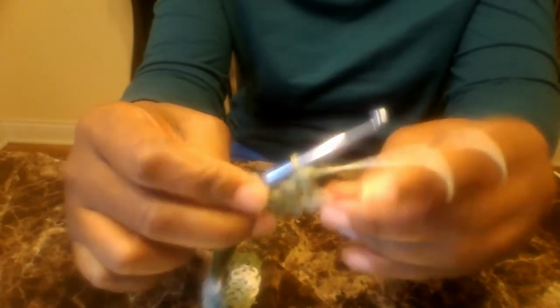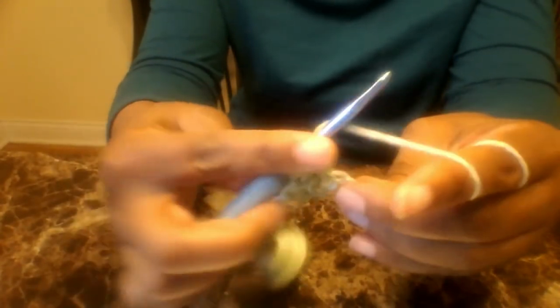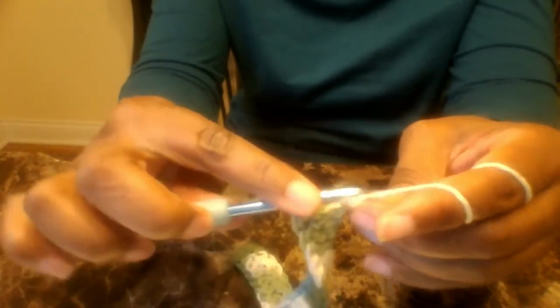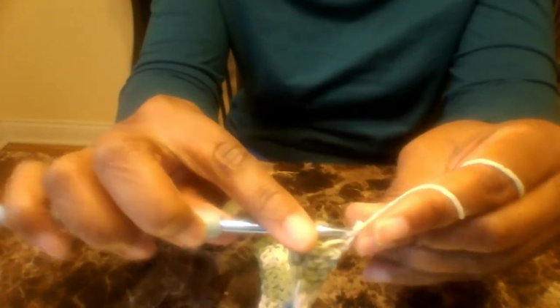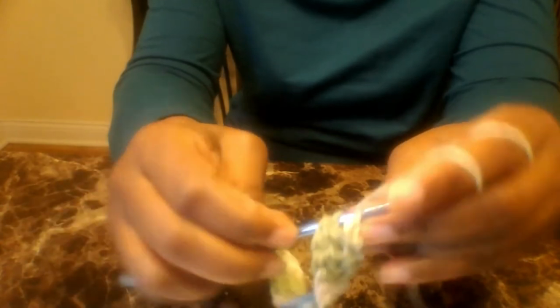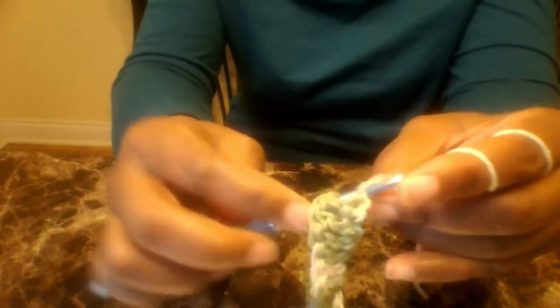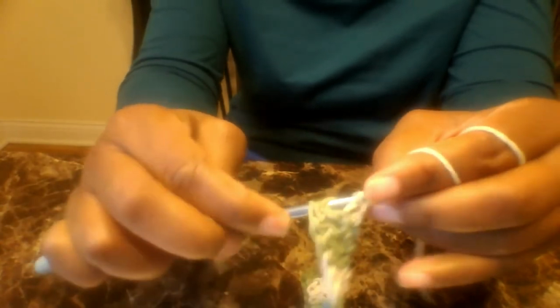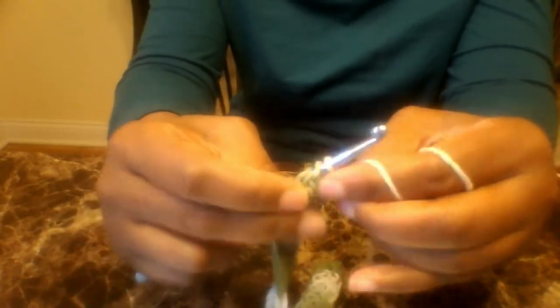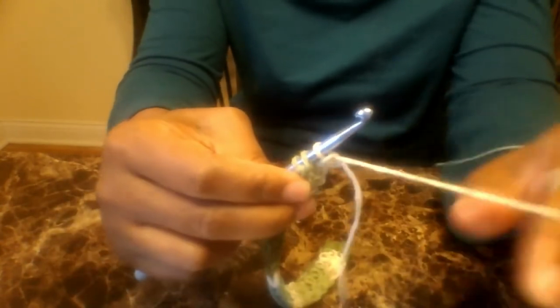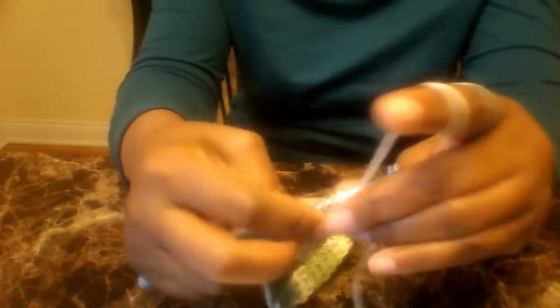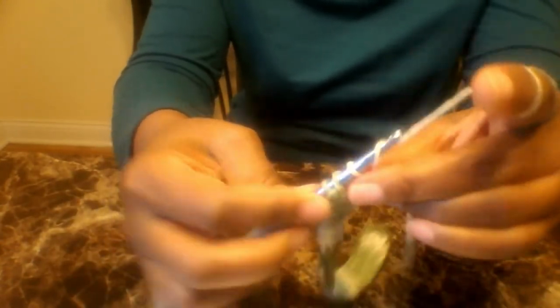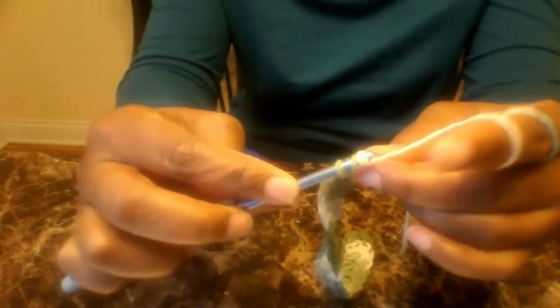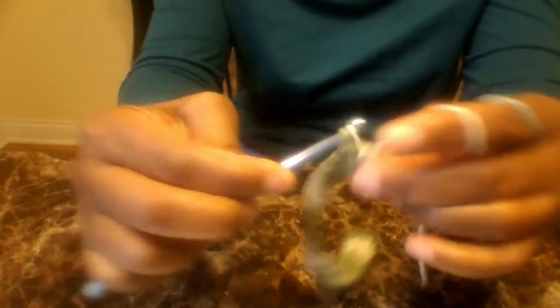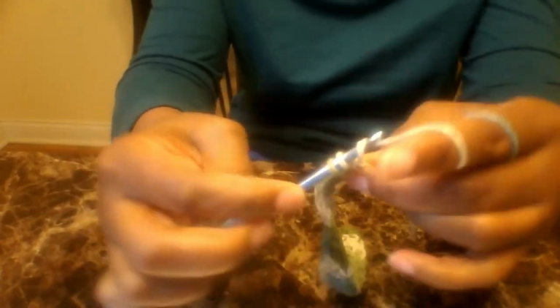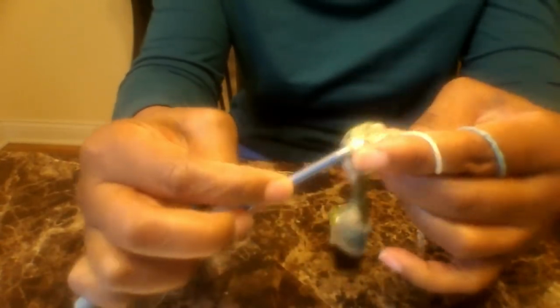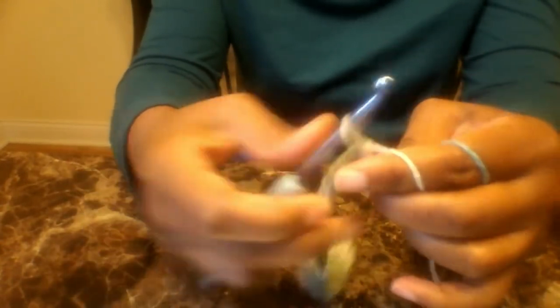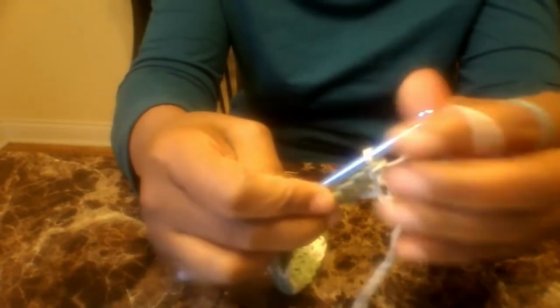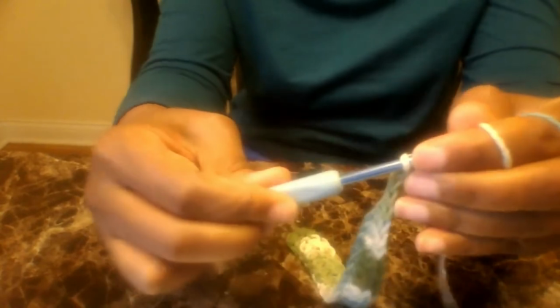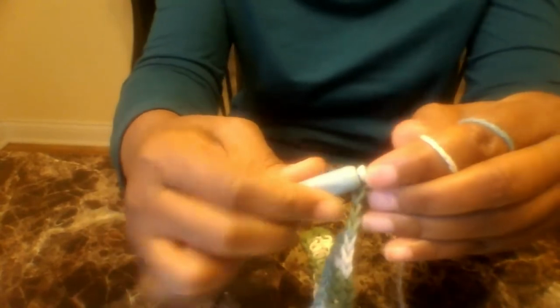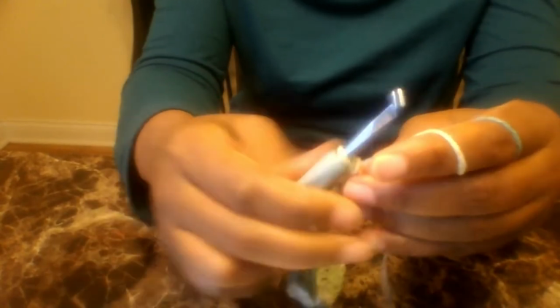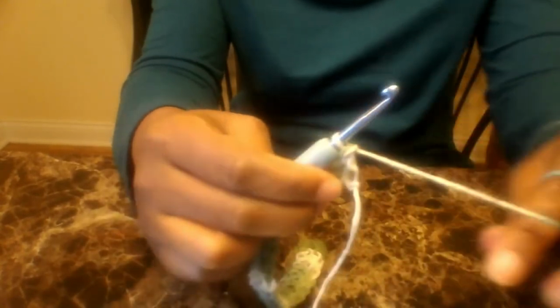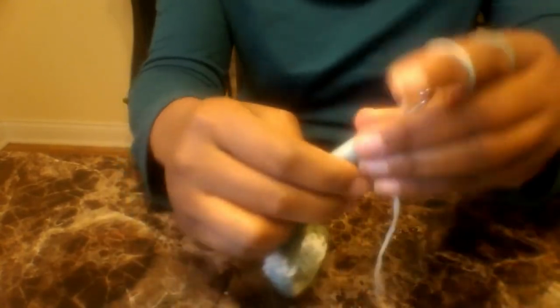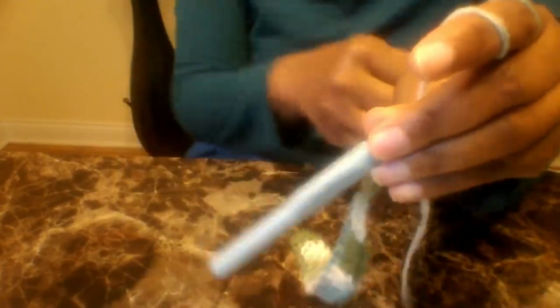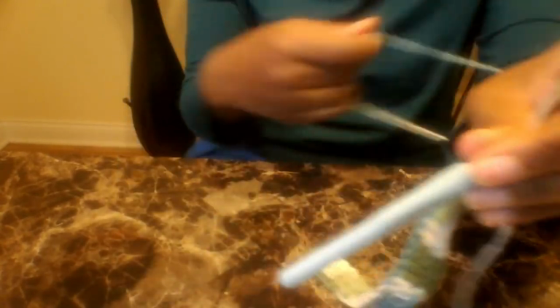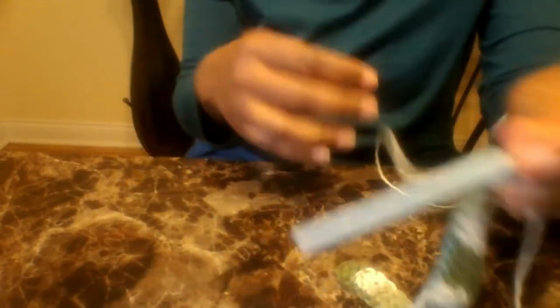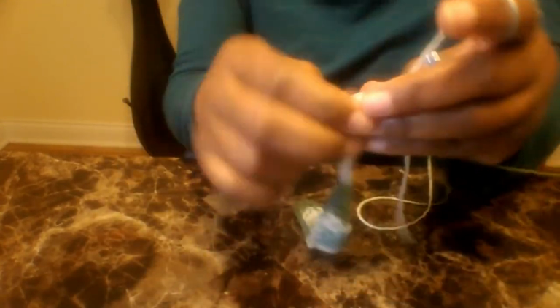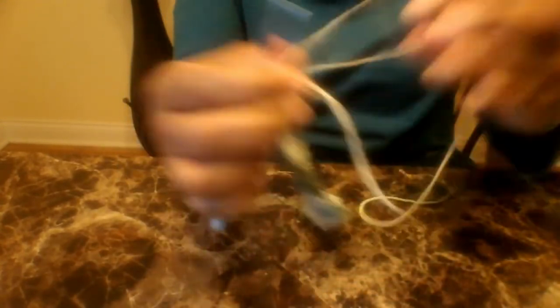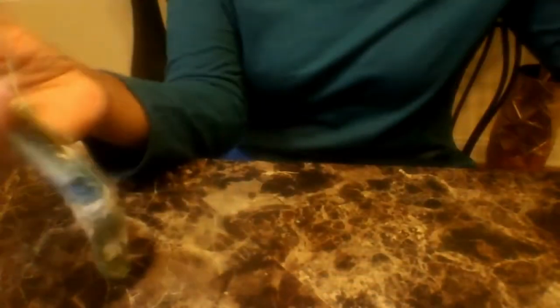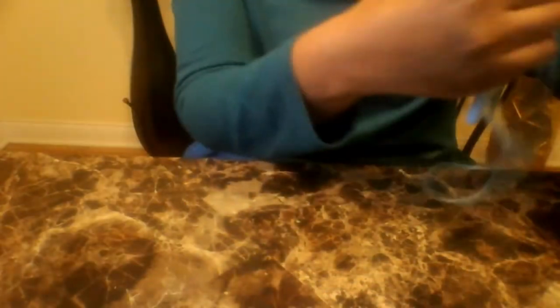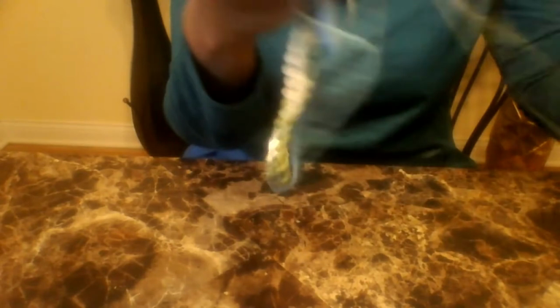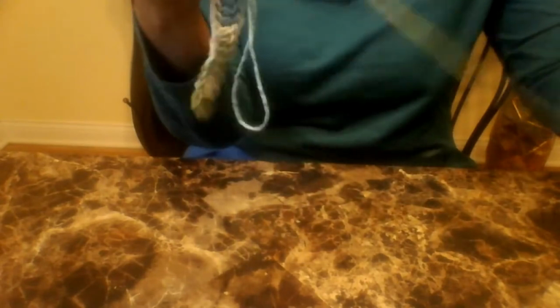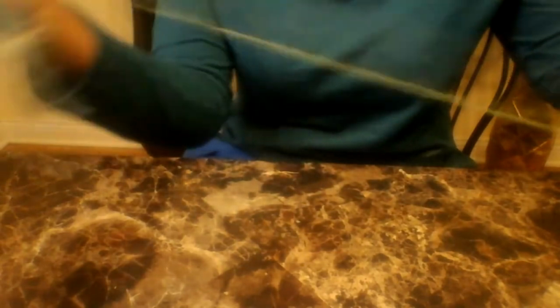I am back coming up to my last stitch, so I'm going to go ahead and put a double crochet into that last stitch just like that. Okay, so round two — let me just pull some more yarn off.